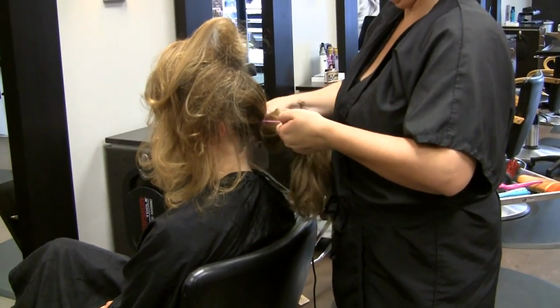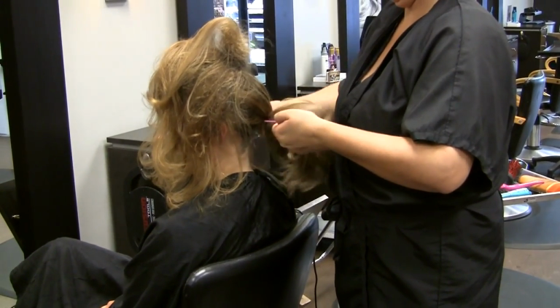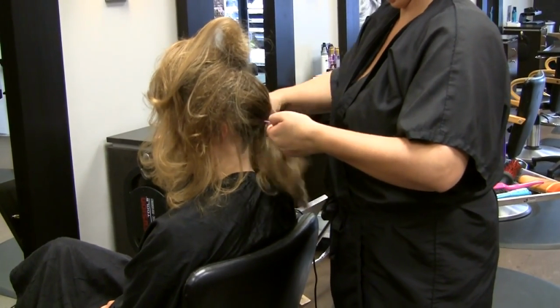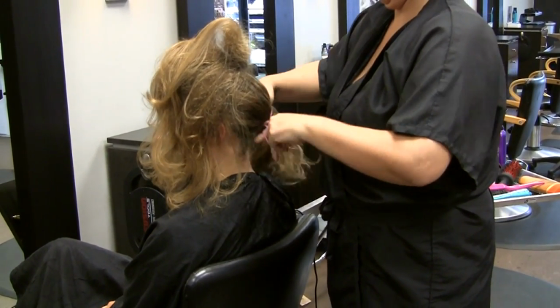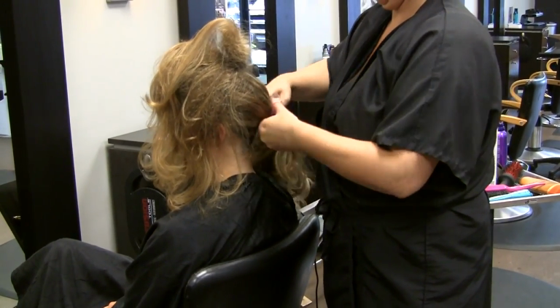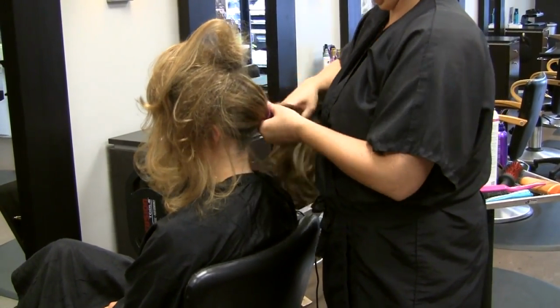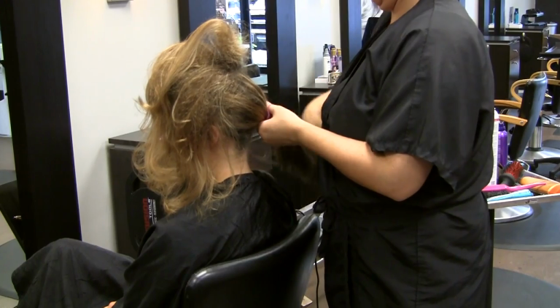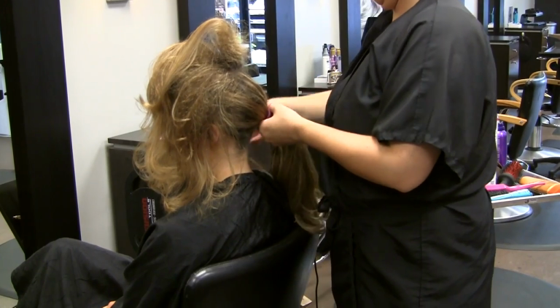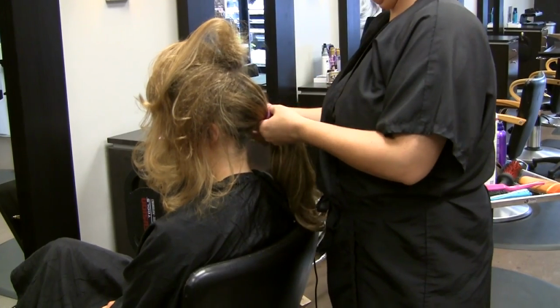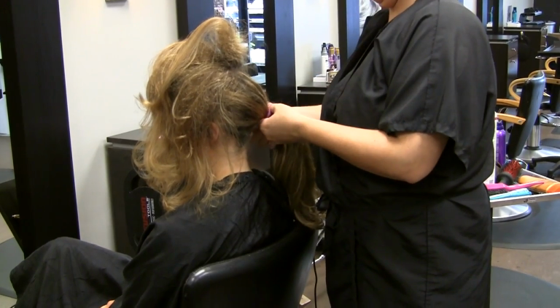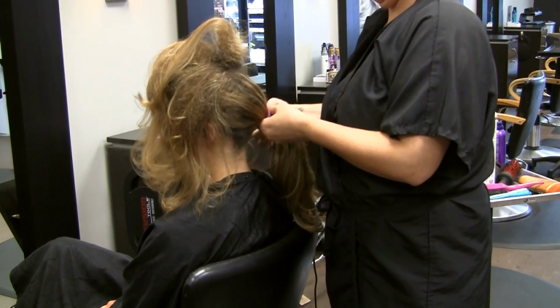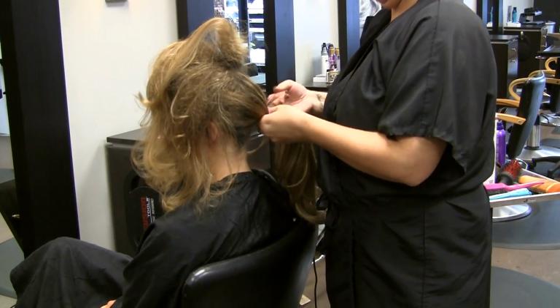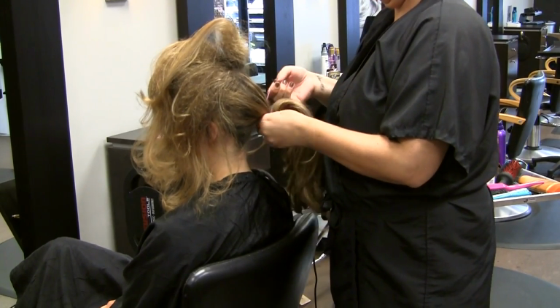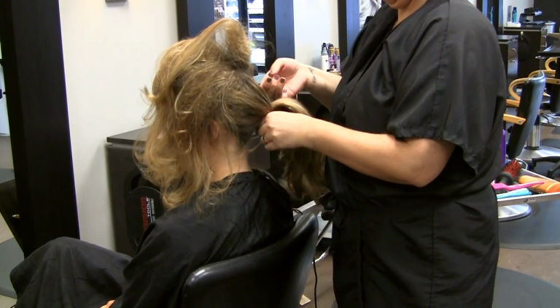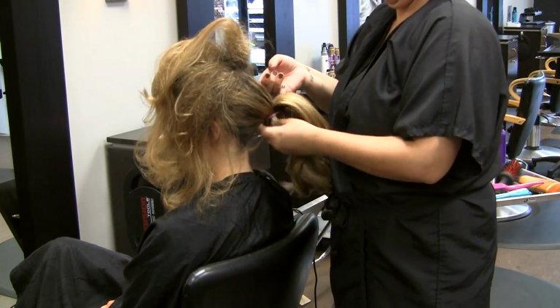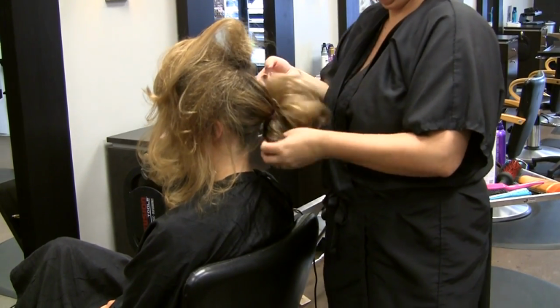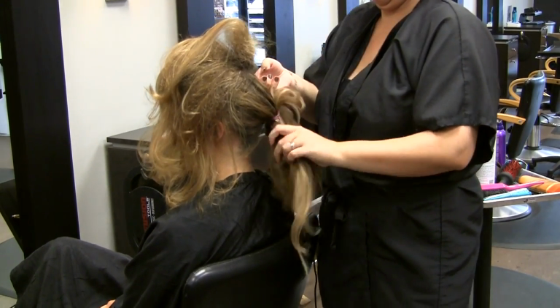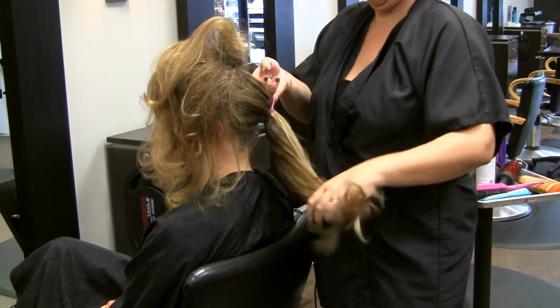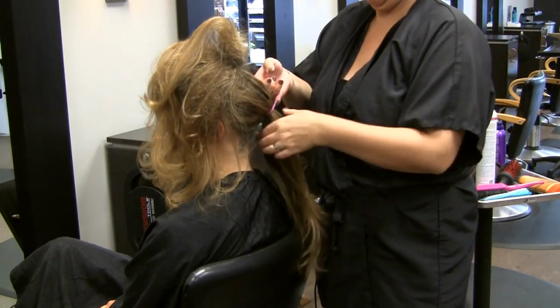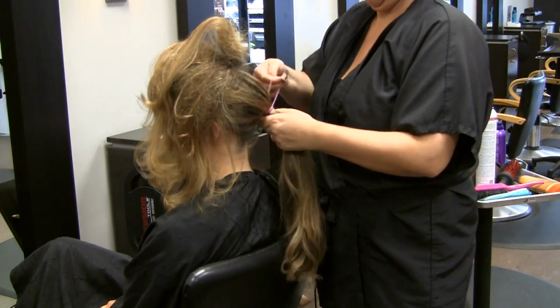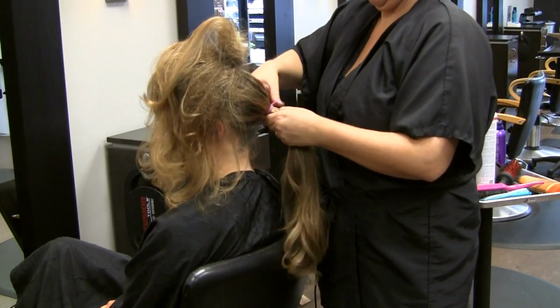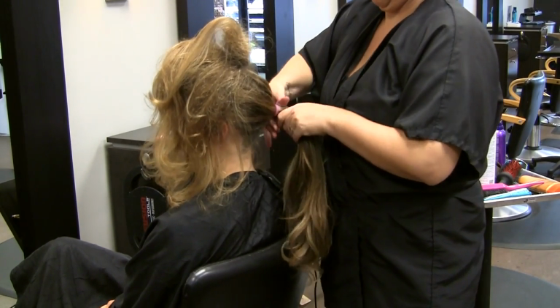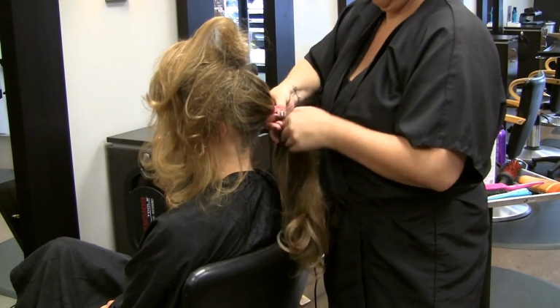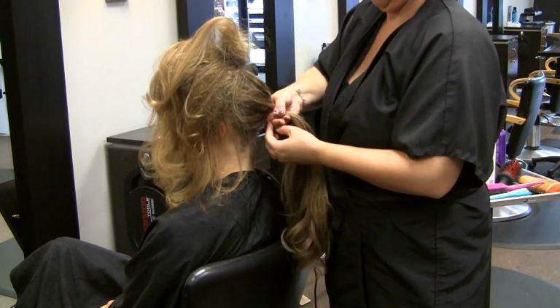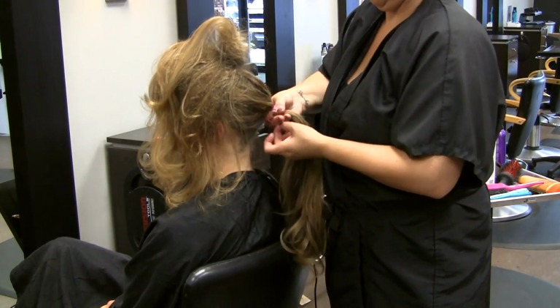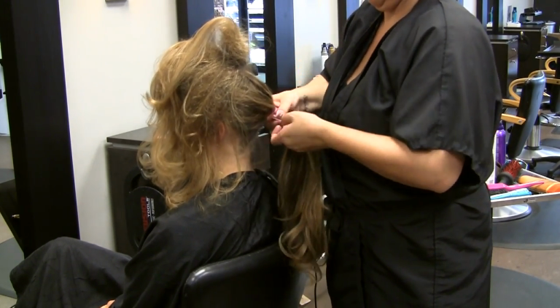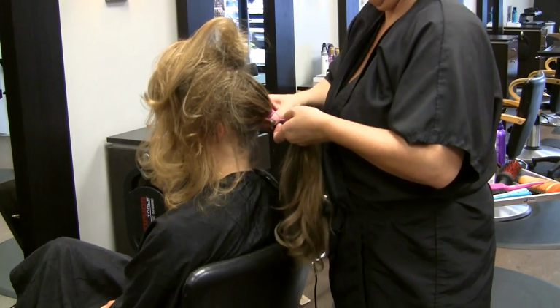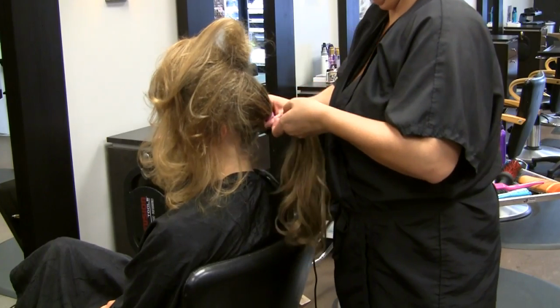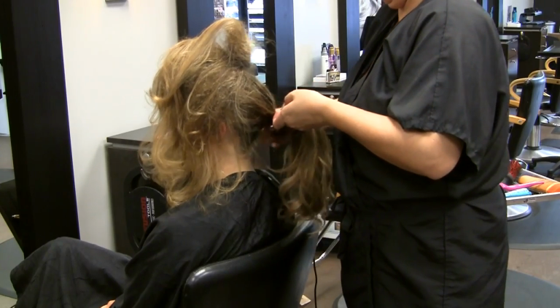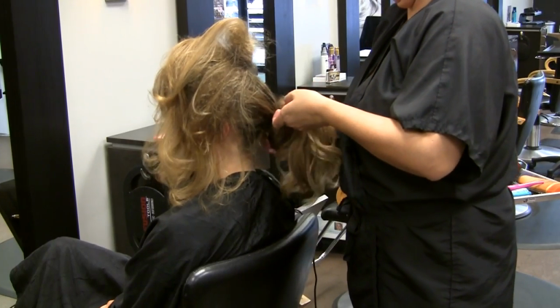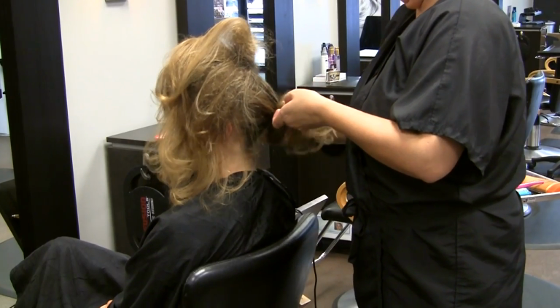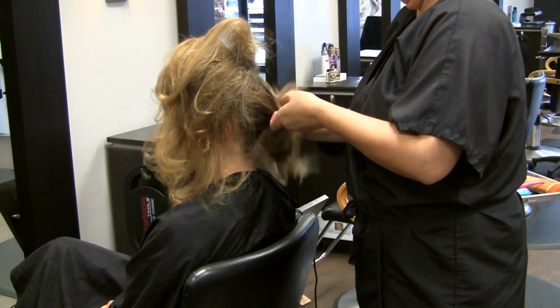Next, pull the smooth non-teased section of your hair into a low ponytail. I wanted to have mine slightly to one side so that it showed from the front.